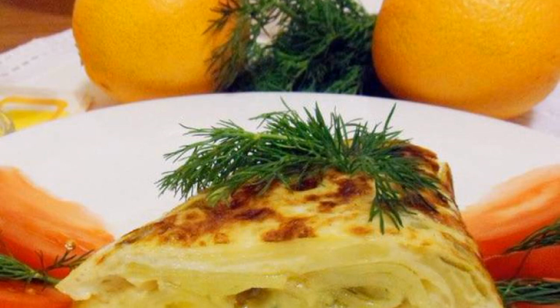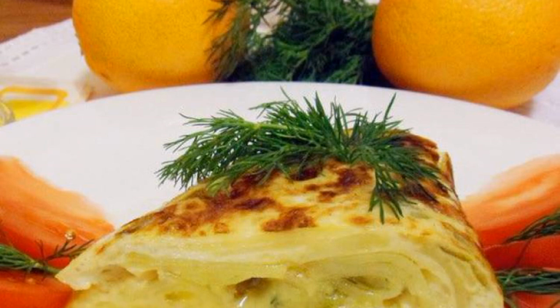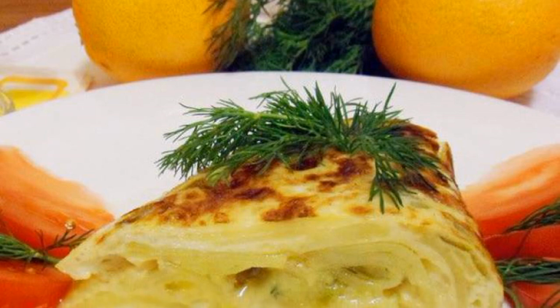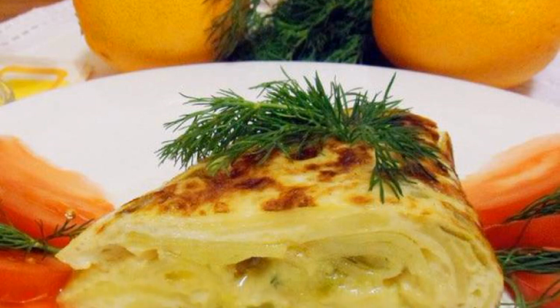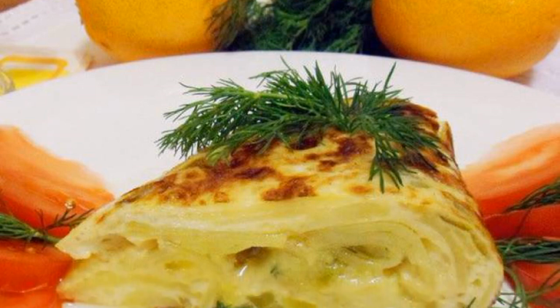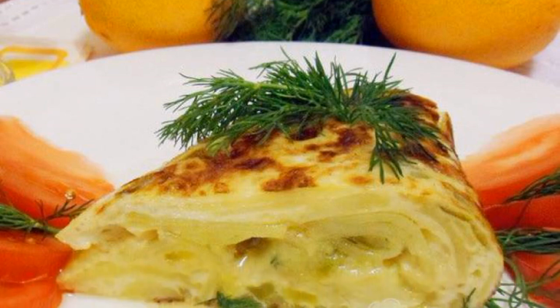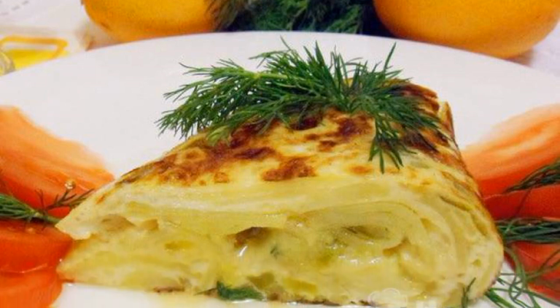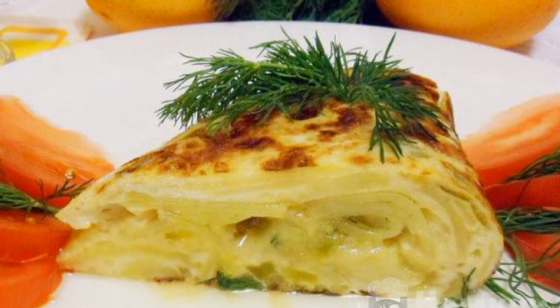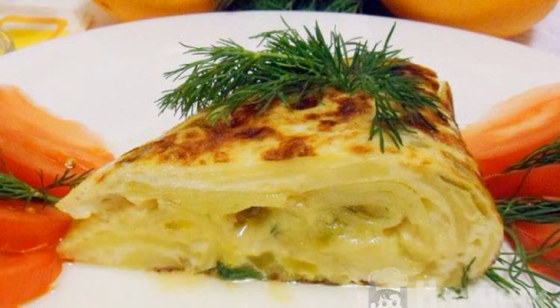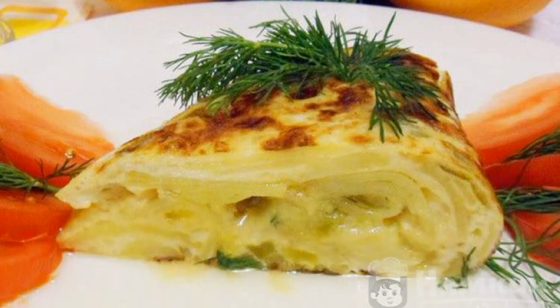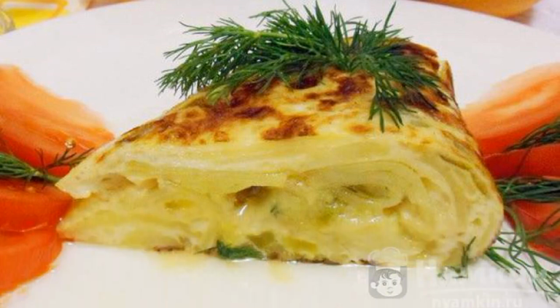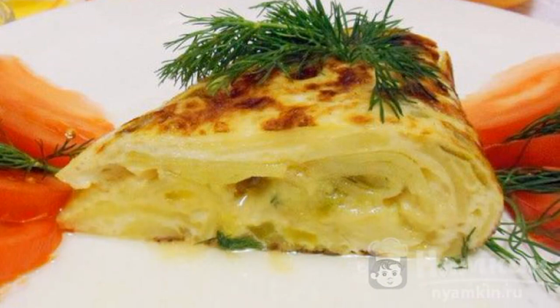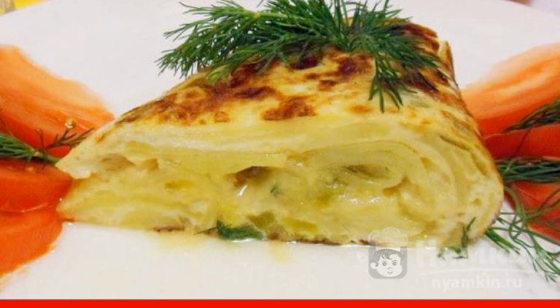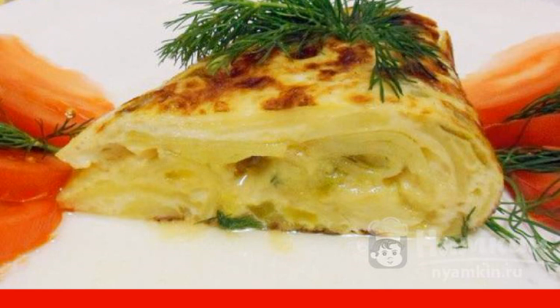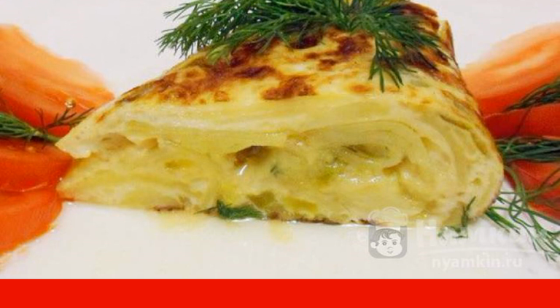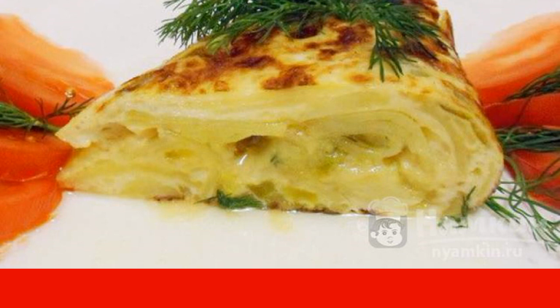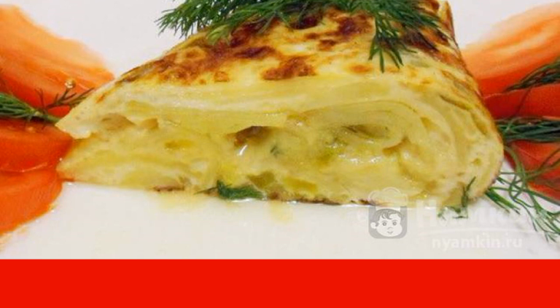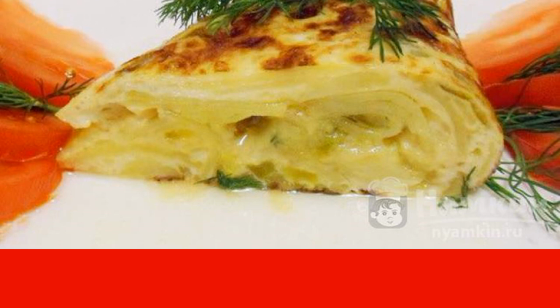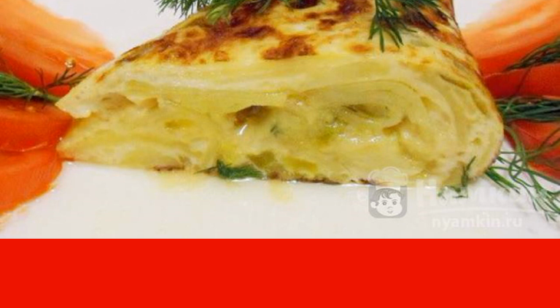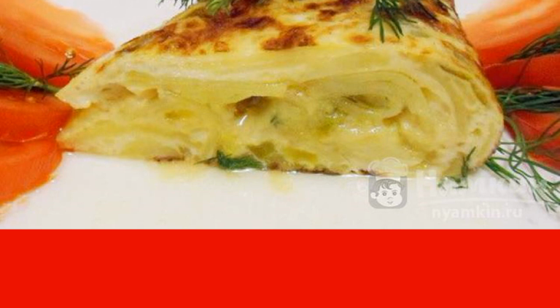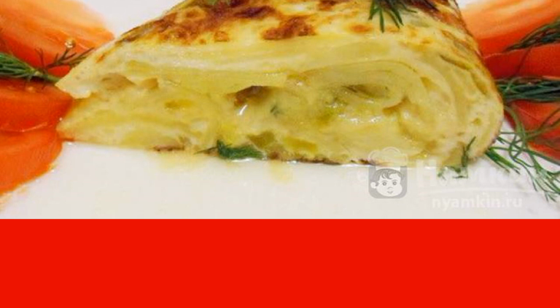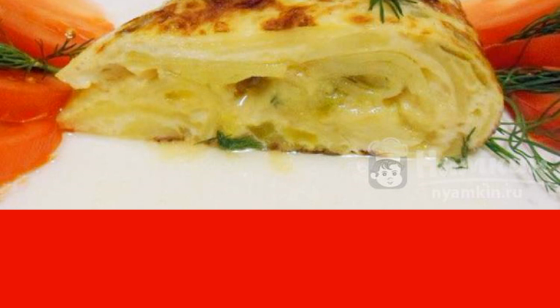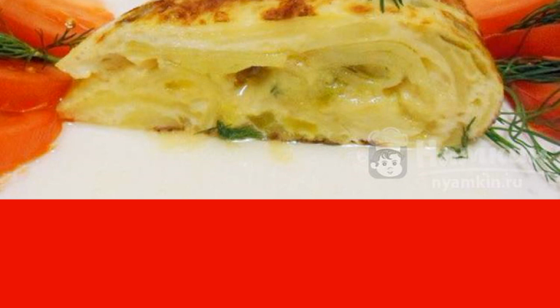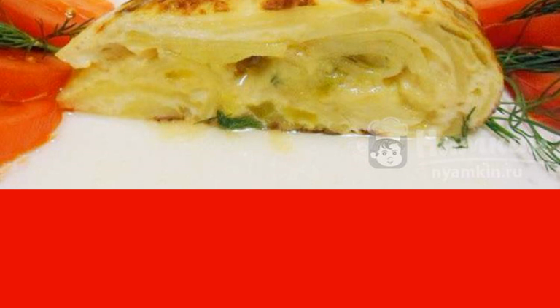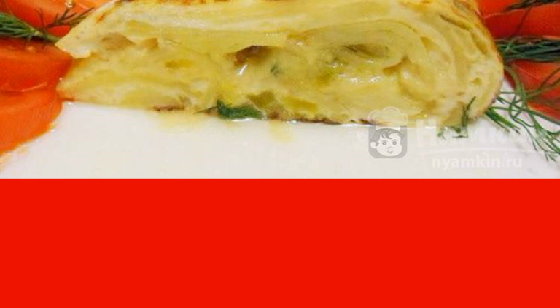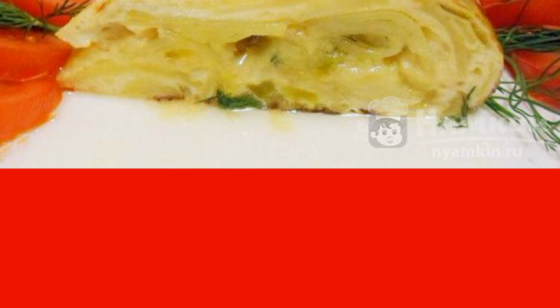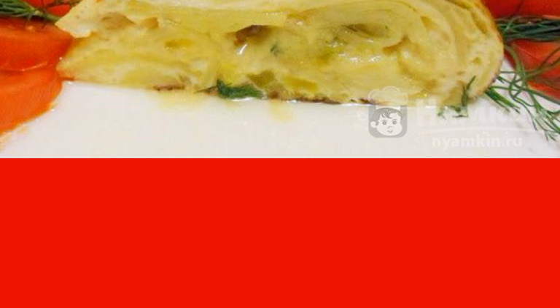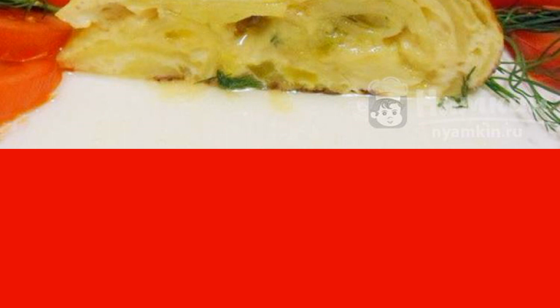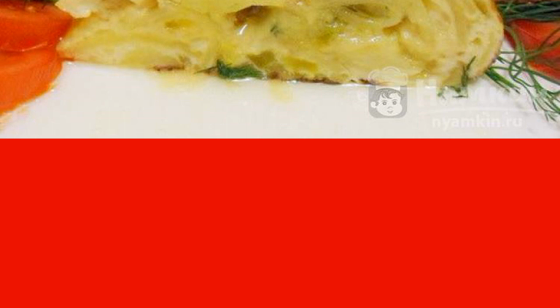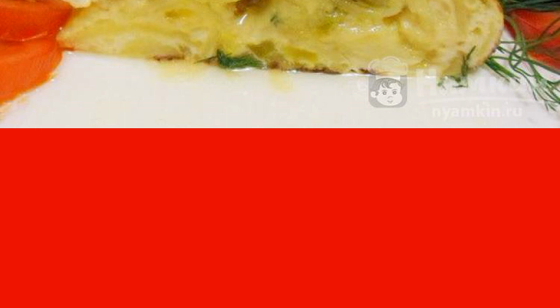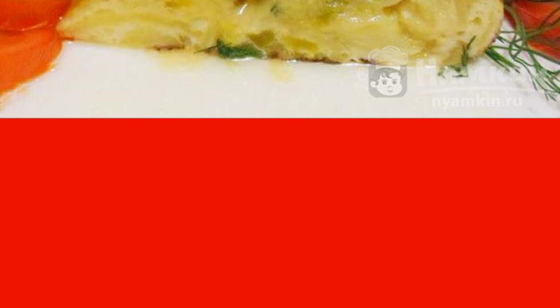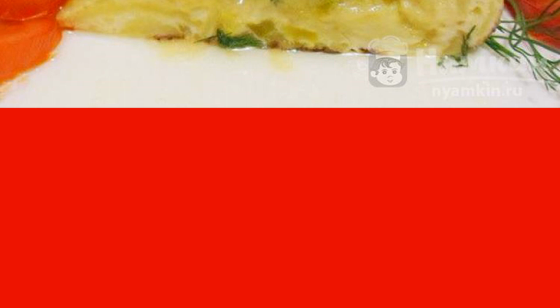Tortilla is a popular dish of Spanish cuisine. It can be served both hot and cold. Spanish tortilla has a very rich and pleasant taste. Your household will be satisfied.